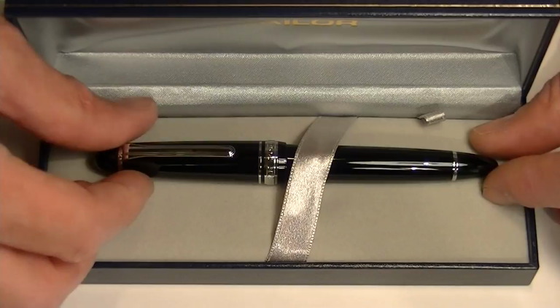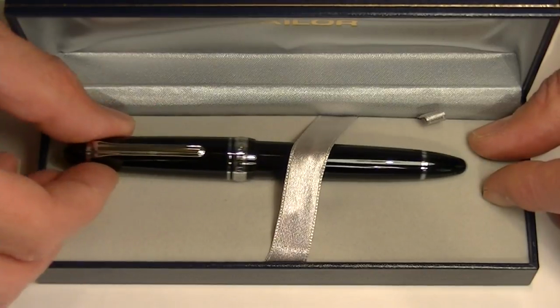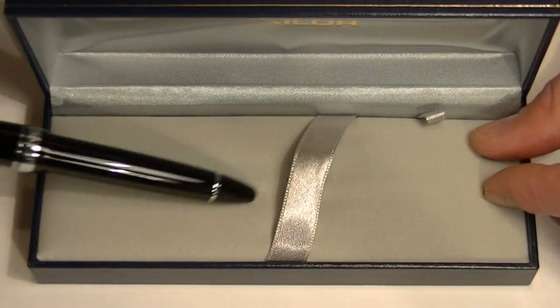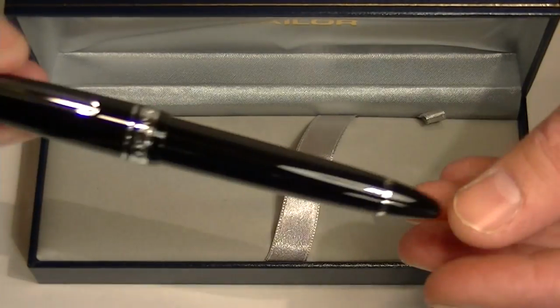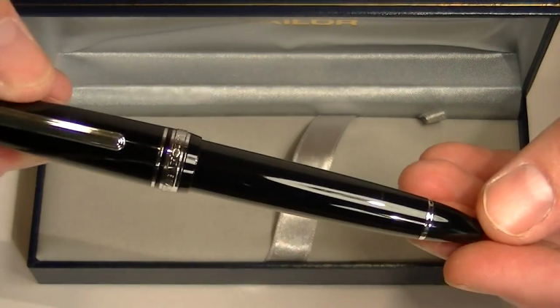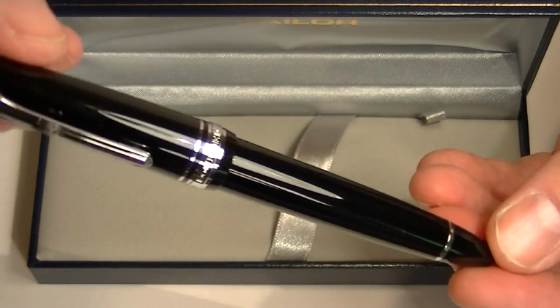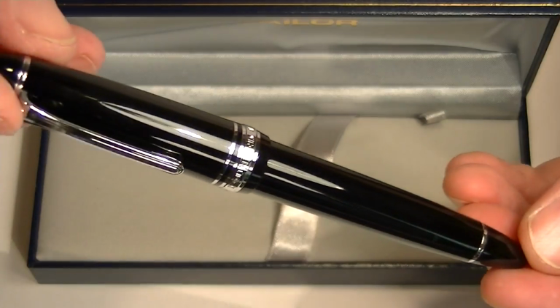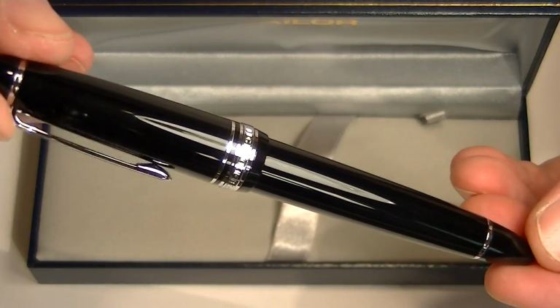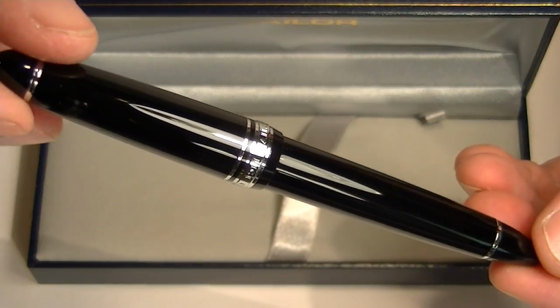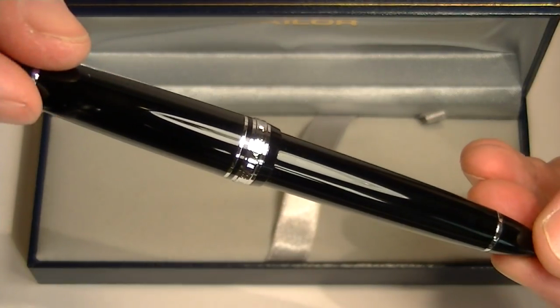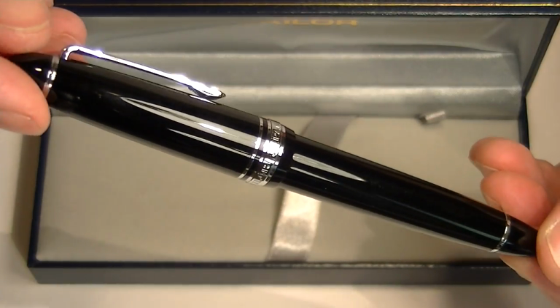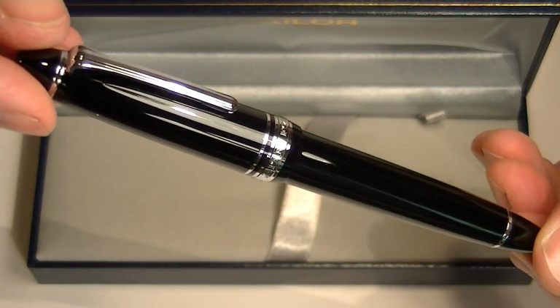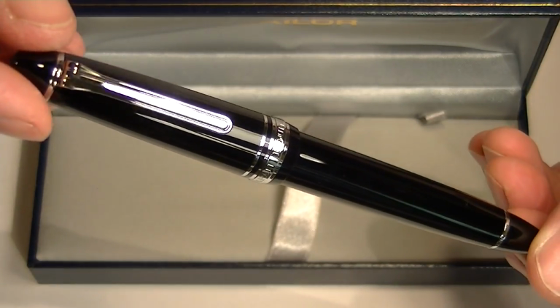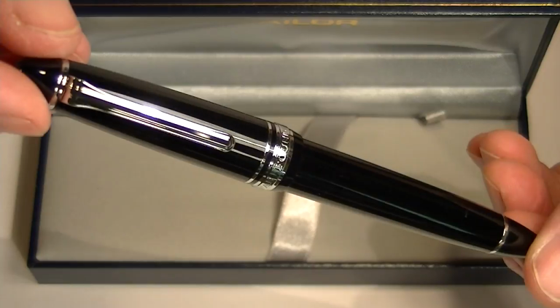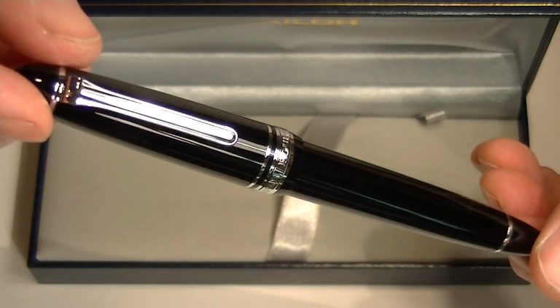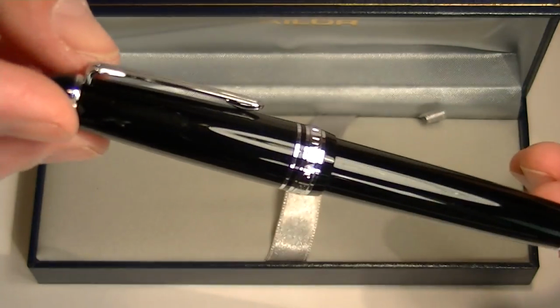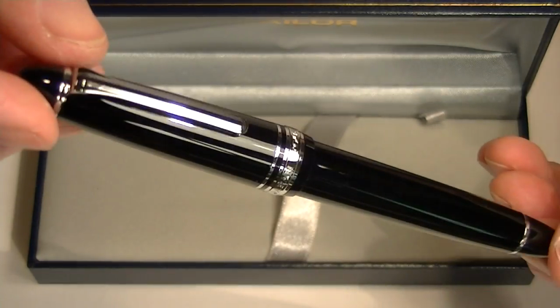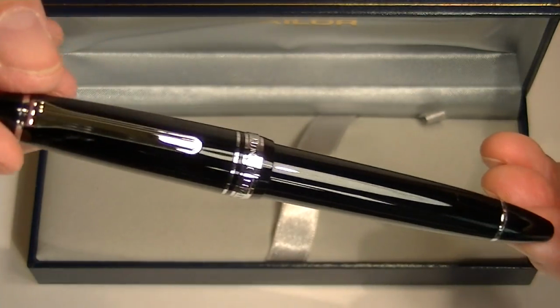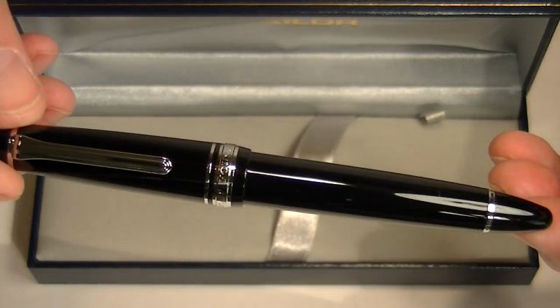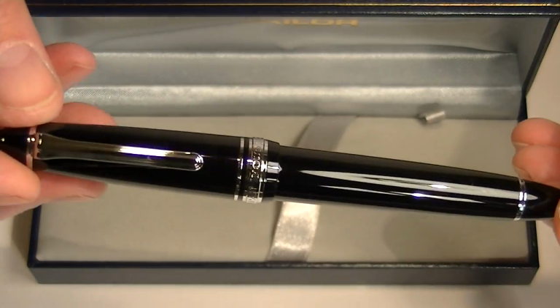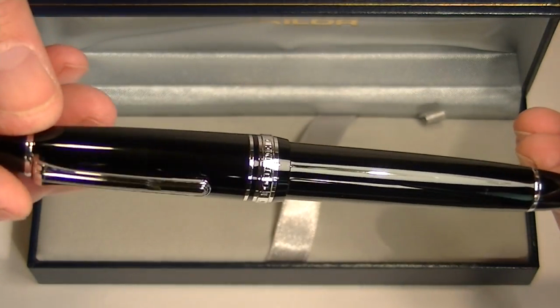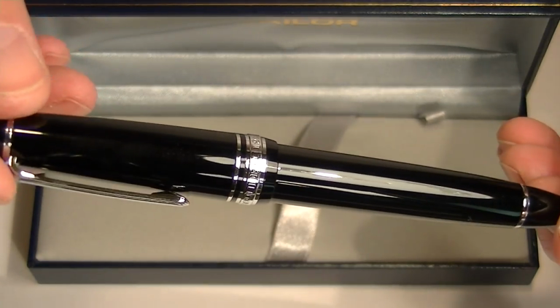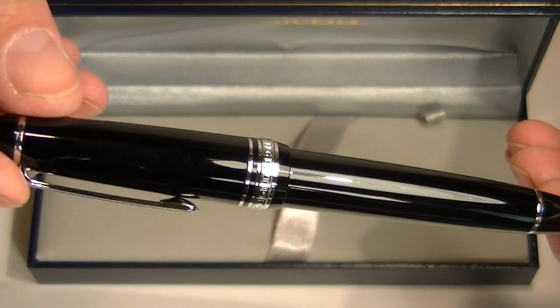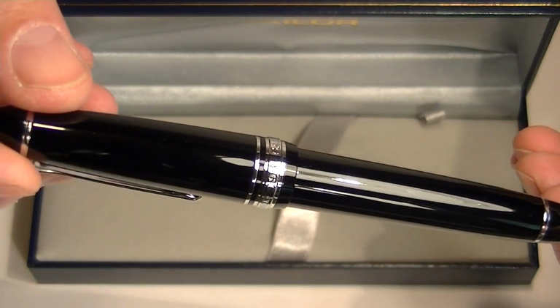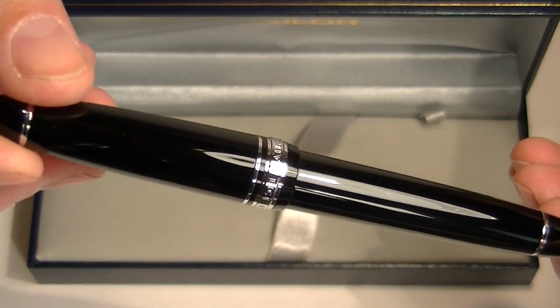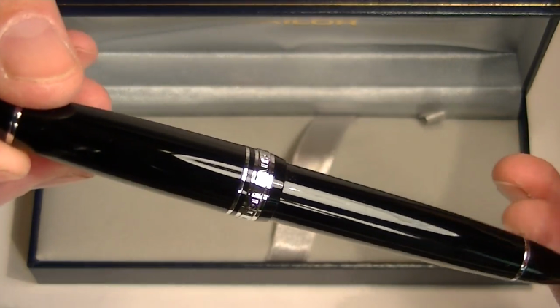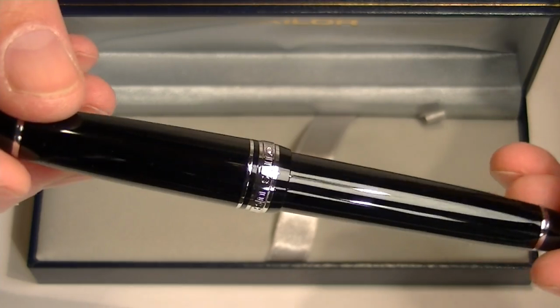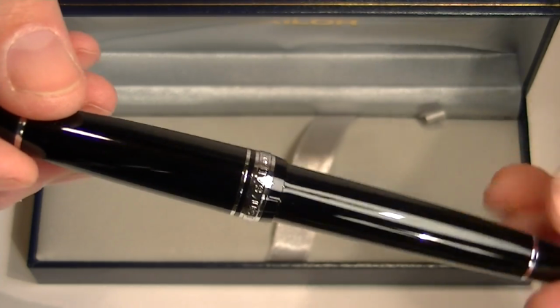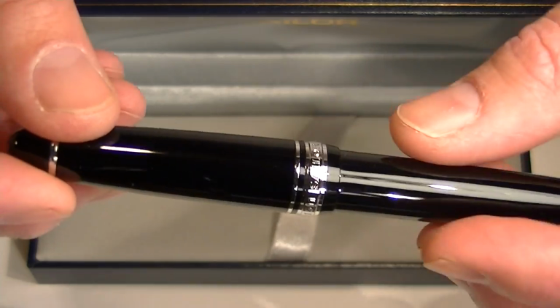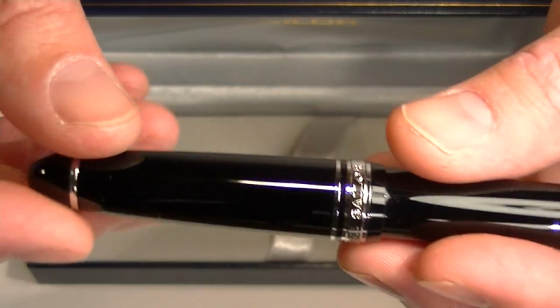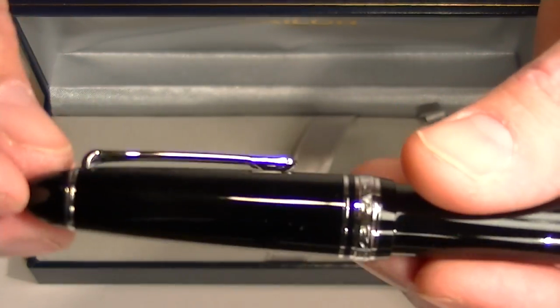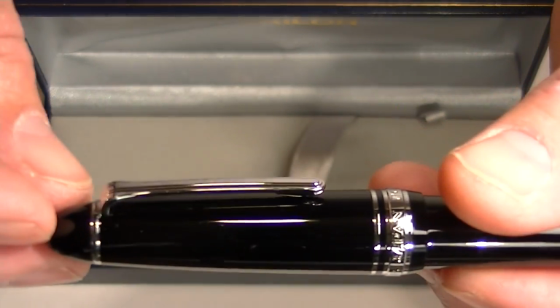This is the black and rhodium version of the Sailor 1911 large fountain pen. It has a black glossy resin cap and barrel with chrome accents.